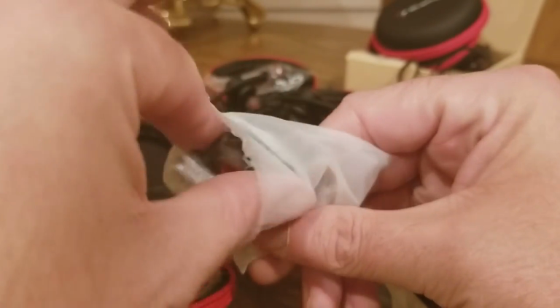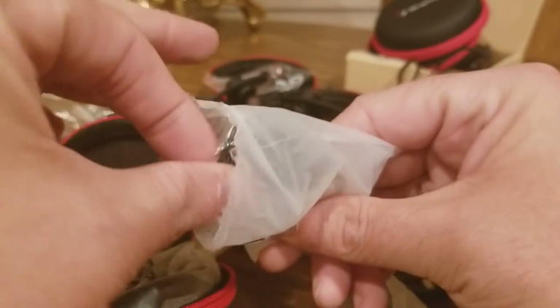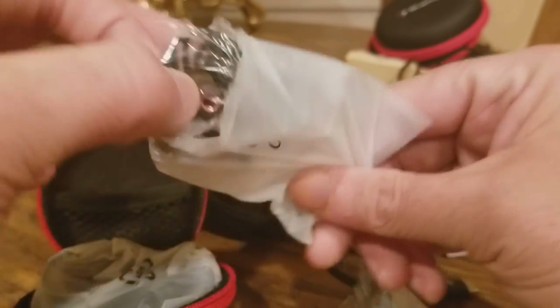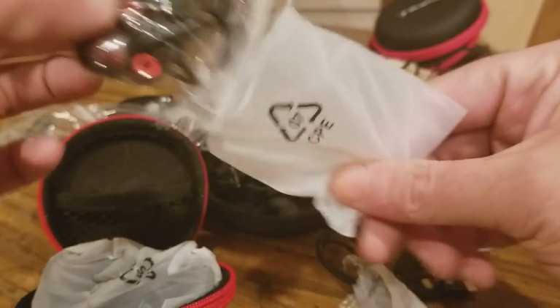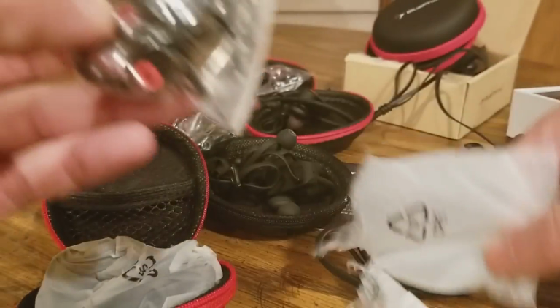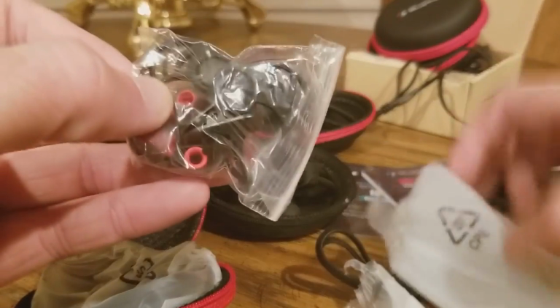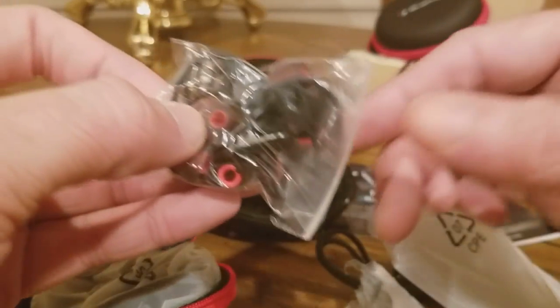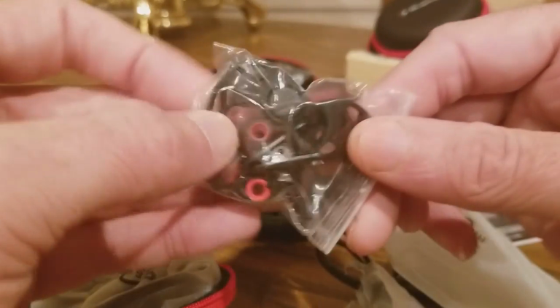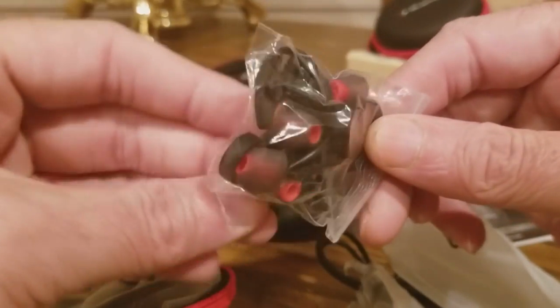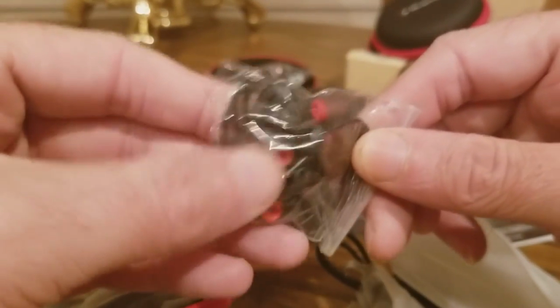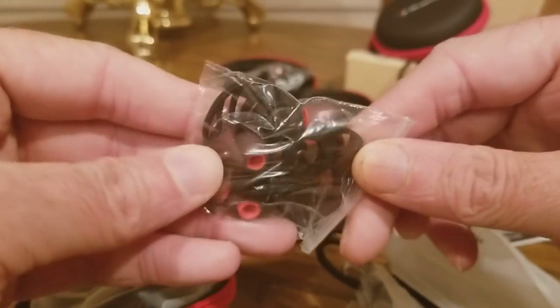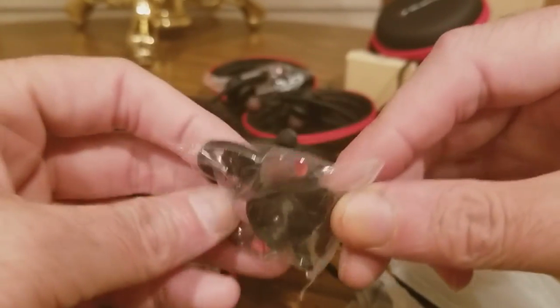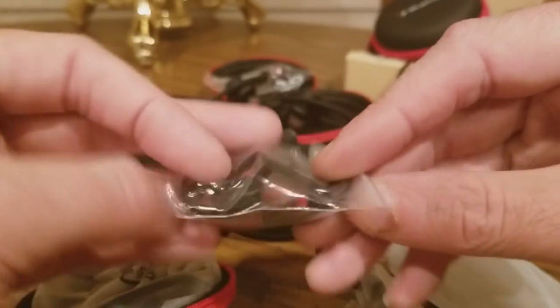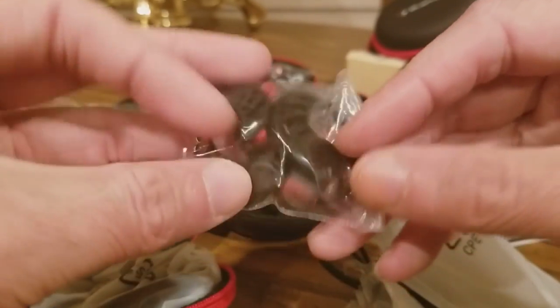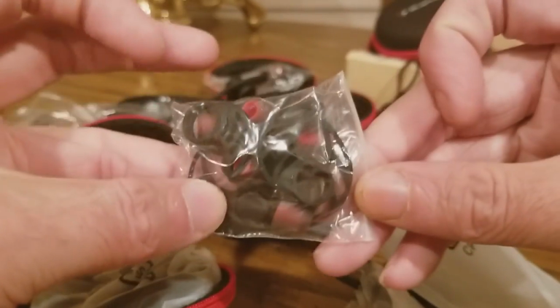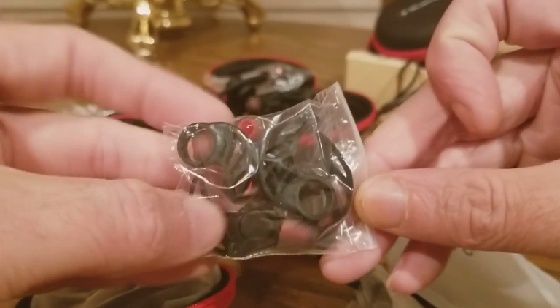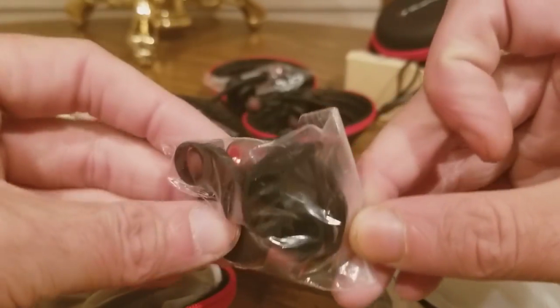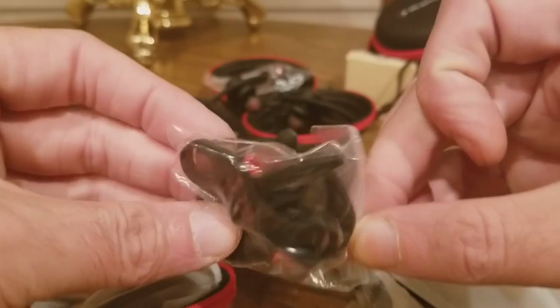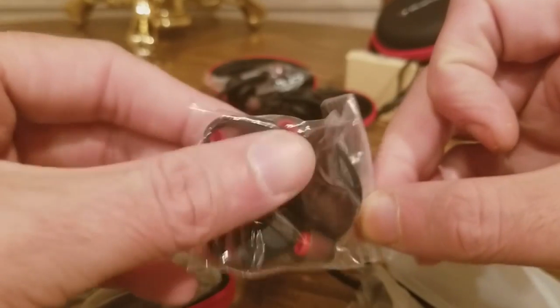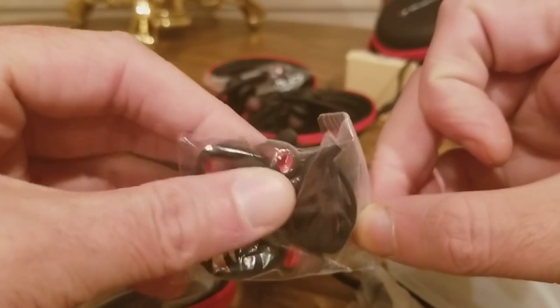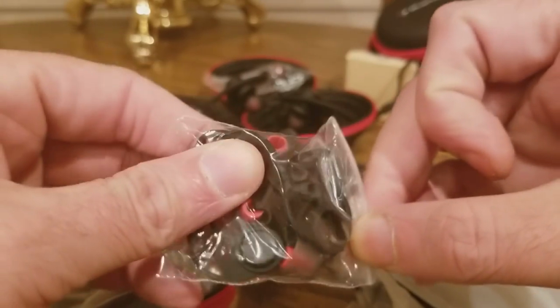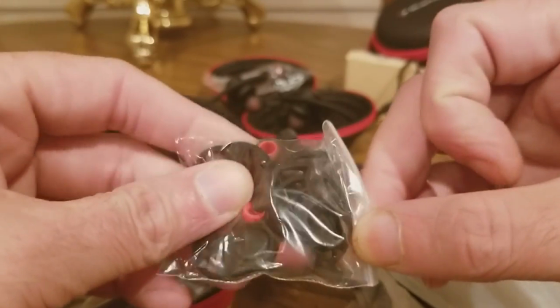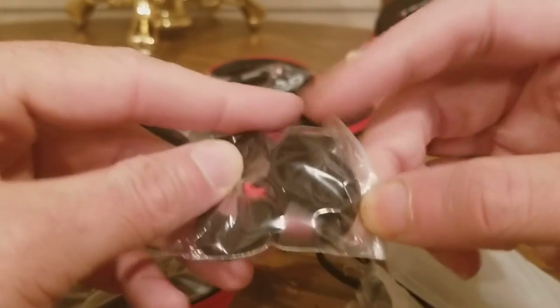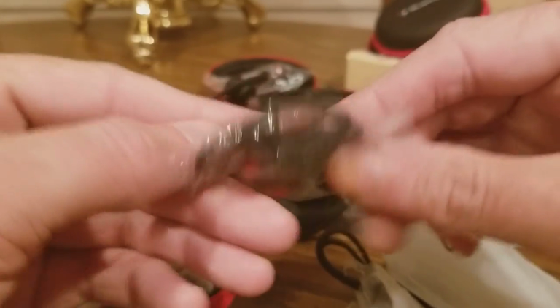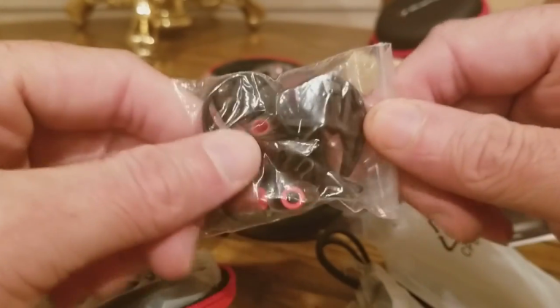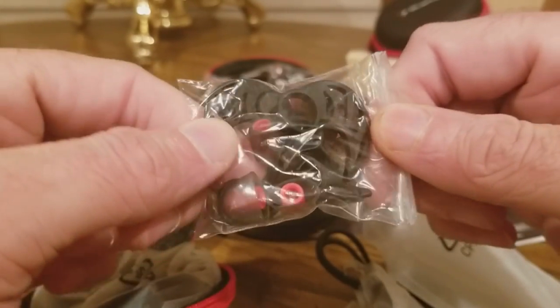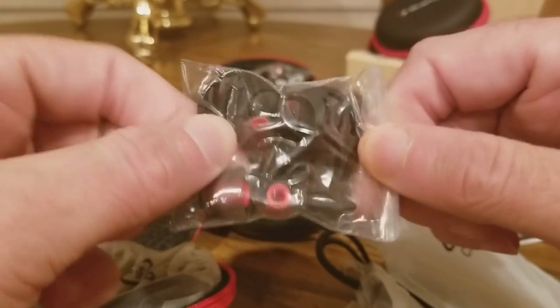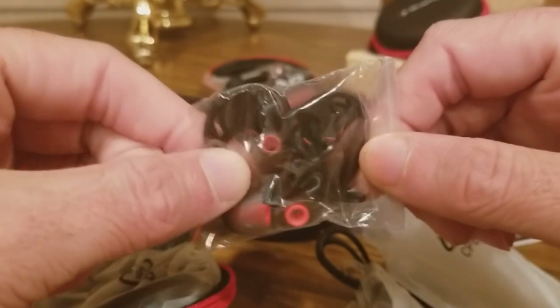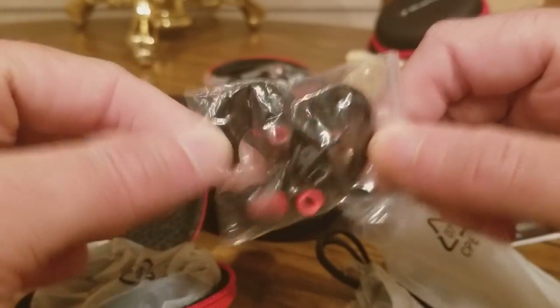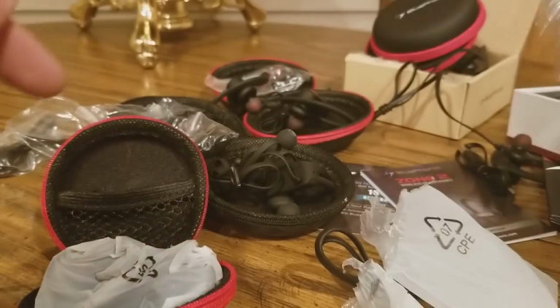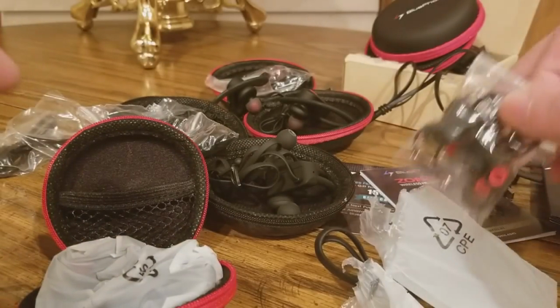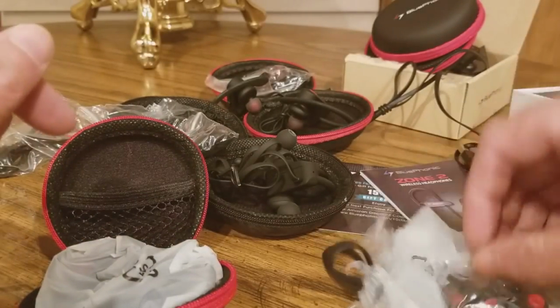These are the replacement buds. There you go — pretty cool.